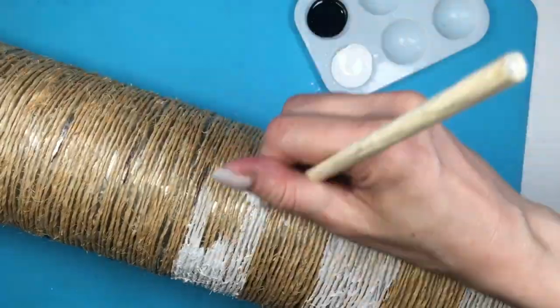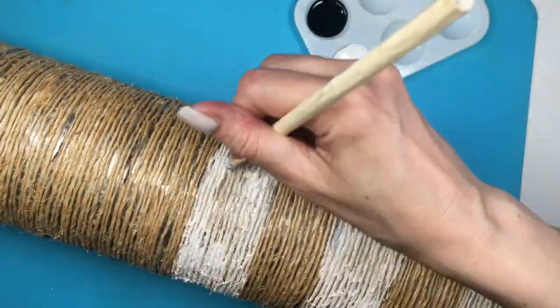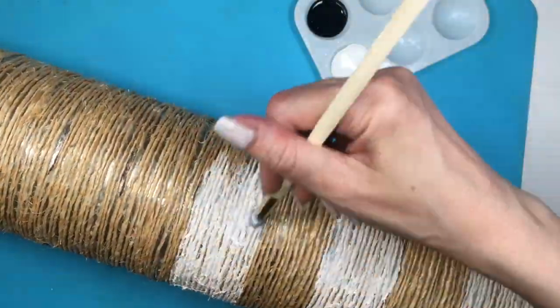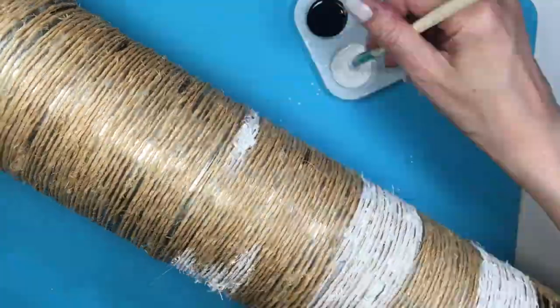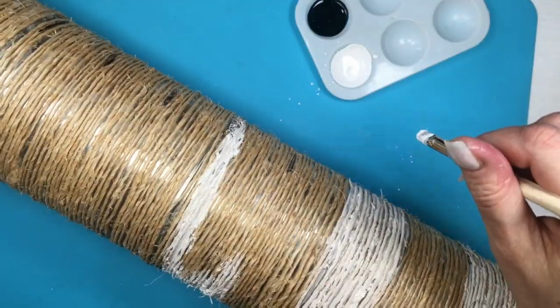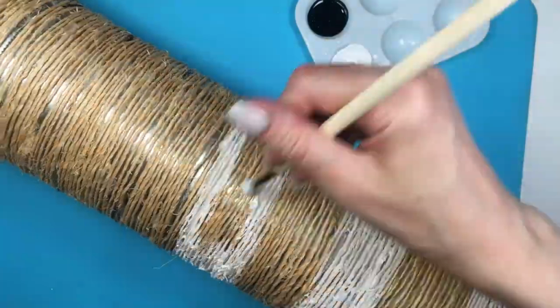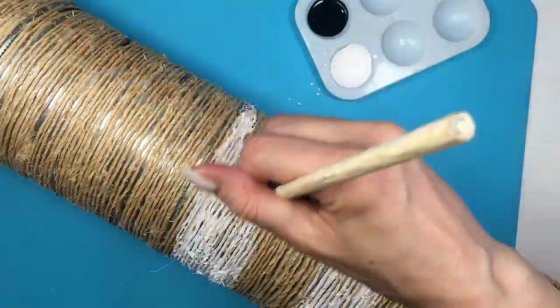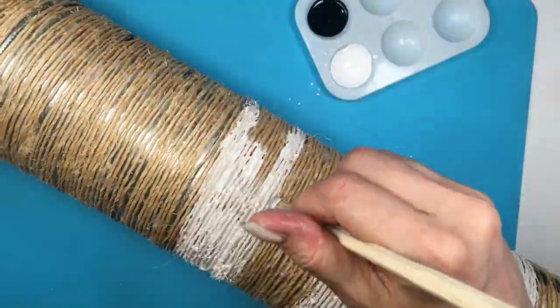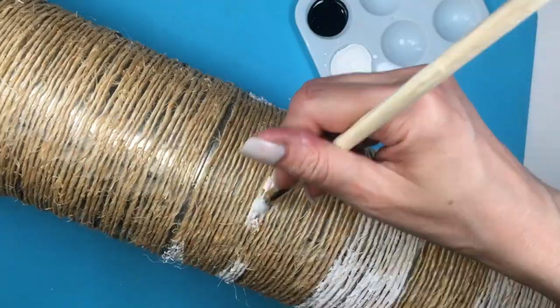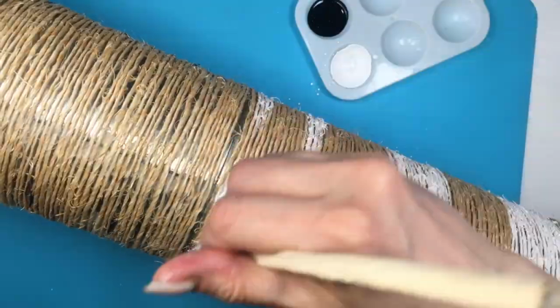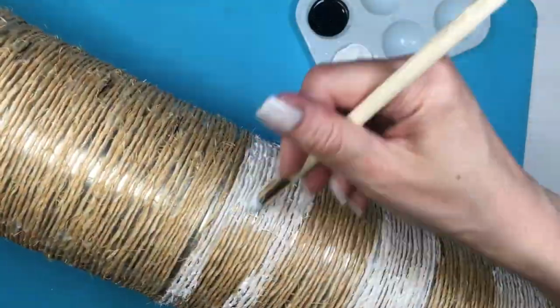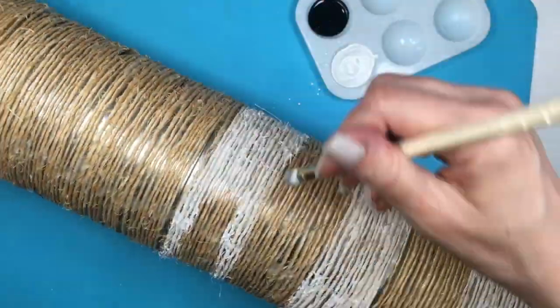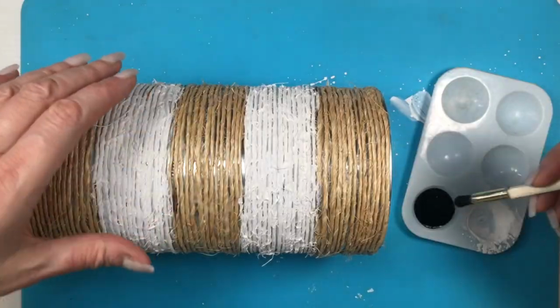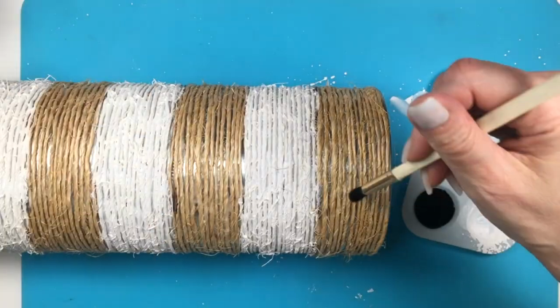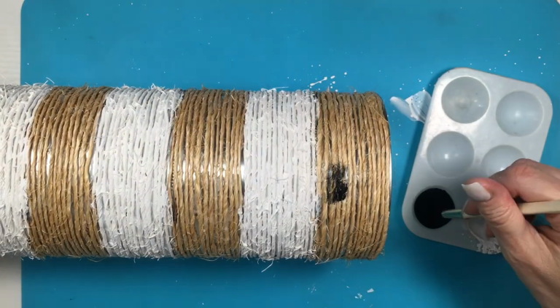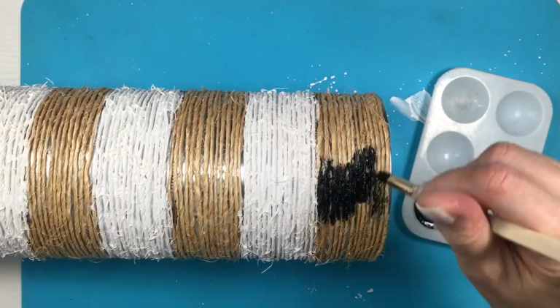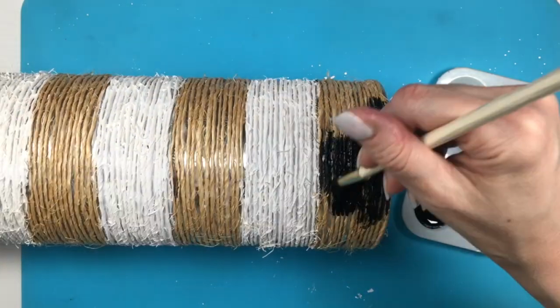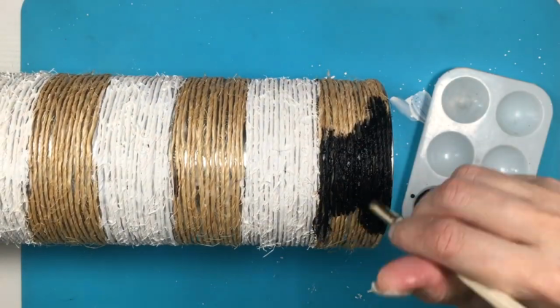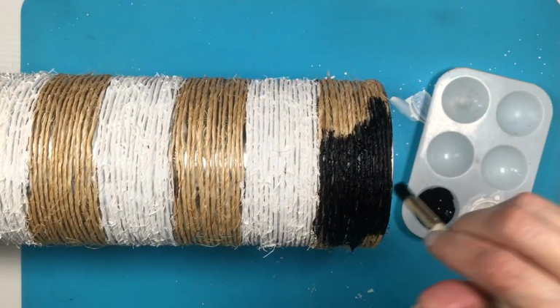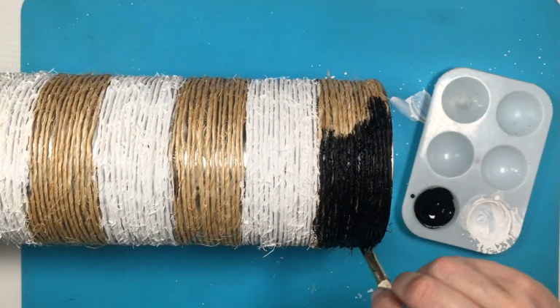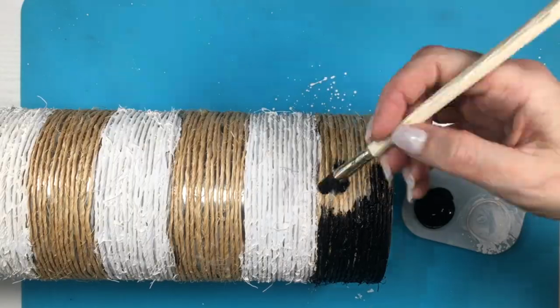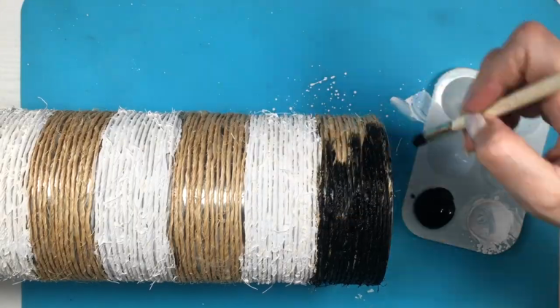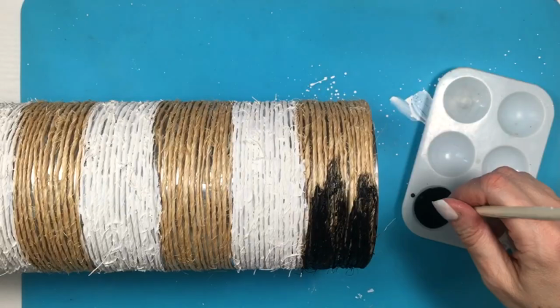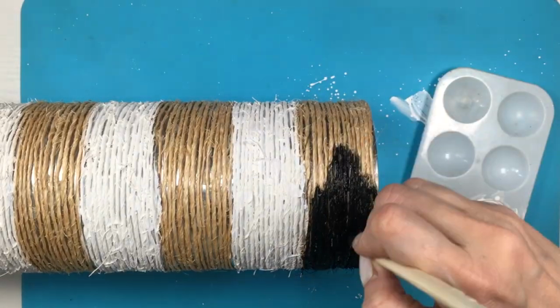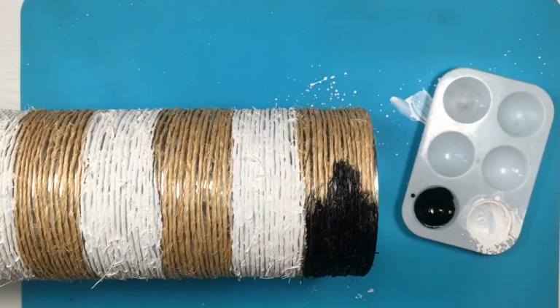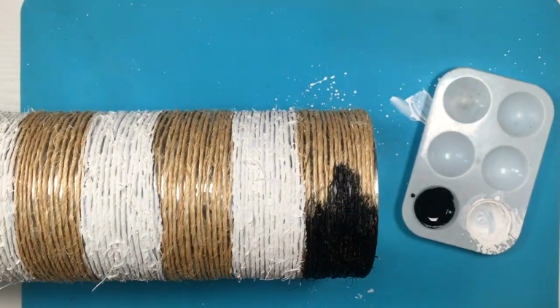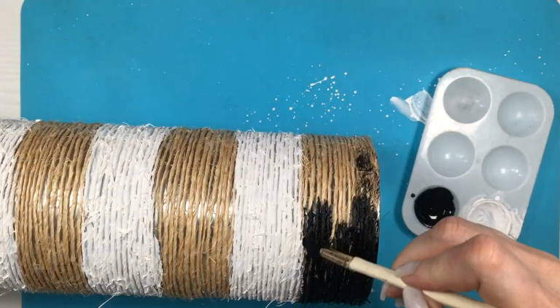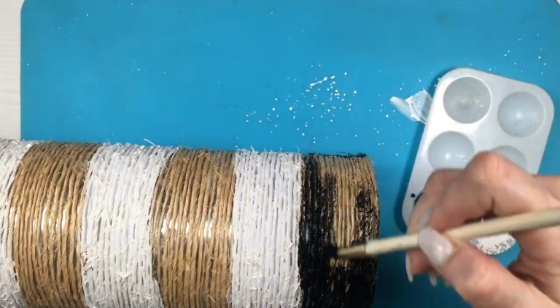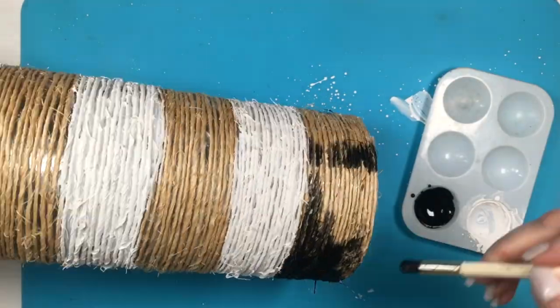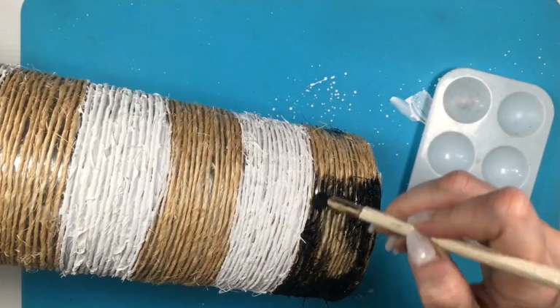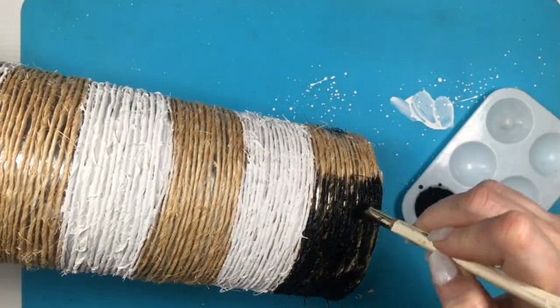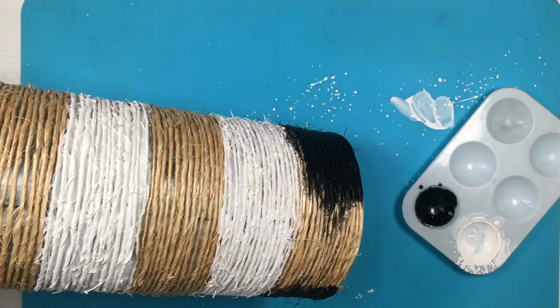First I'm painting every other stripe white. The brush I'm using I actually have a DIY for — it's really easy to make. Because it's white and I can't quite see the twine underneath, I'm doing three coats.